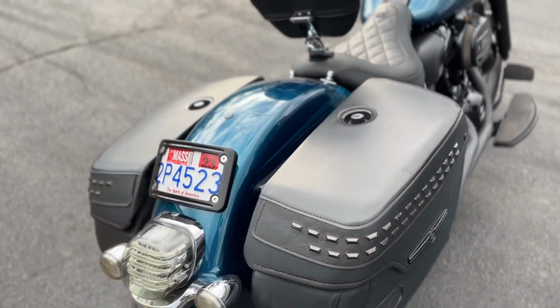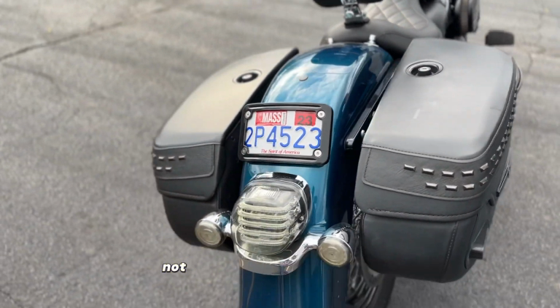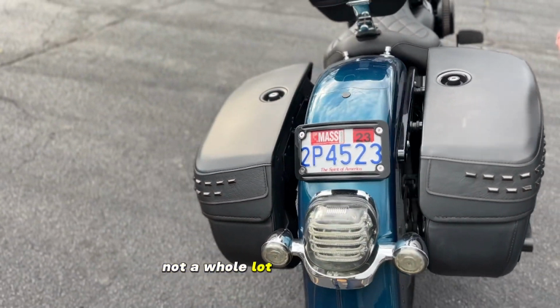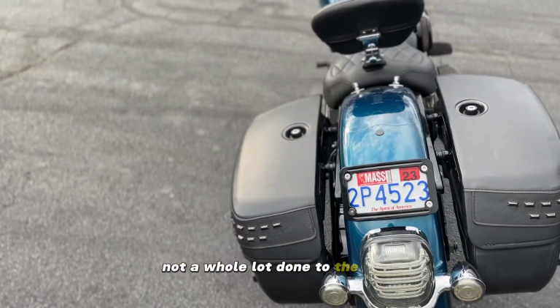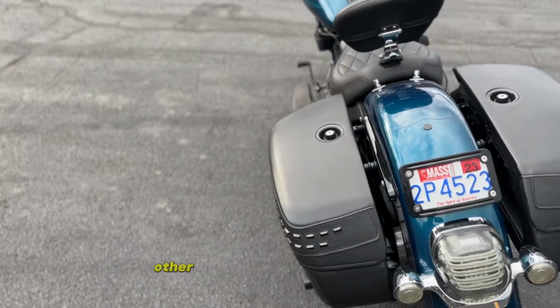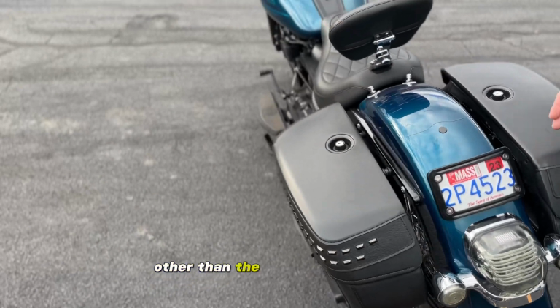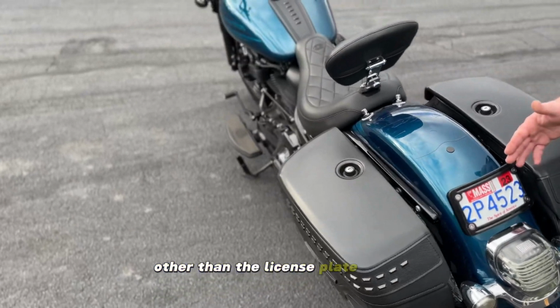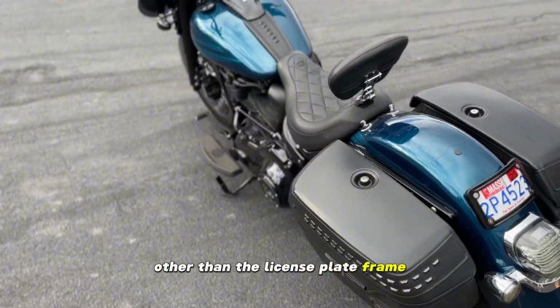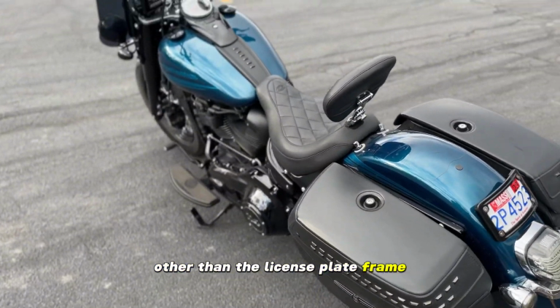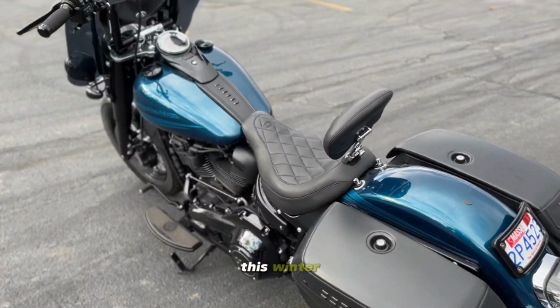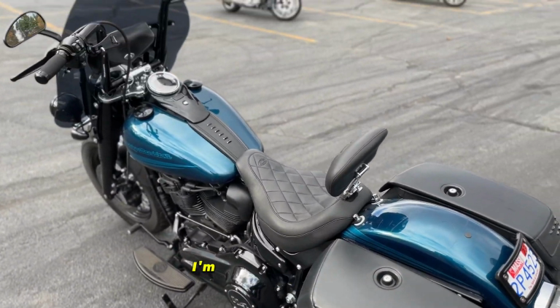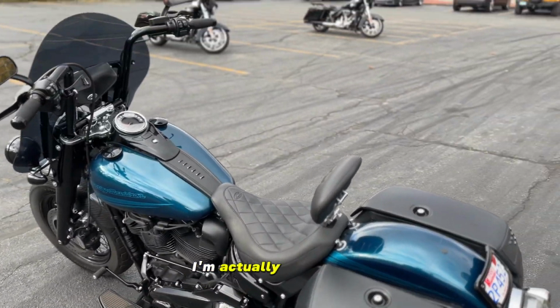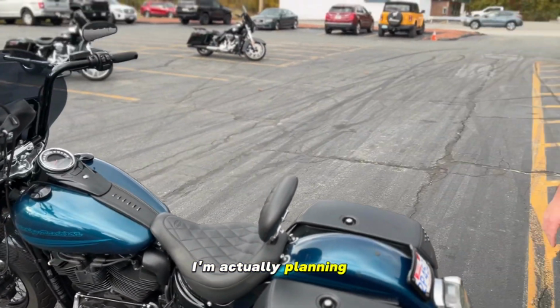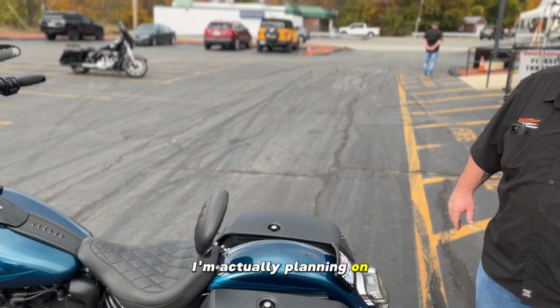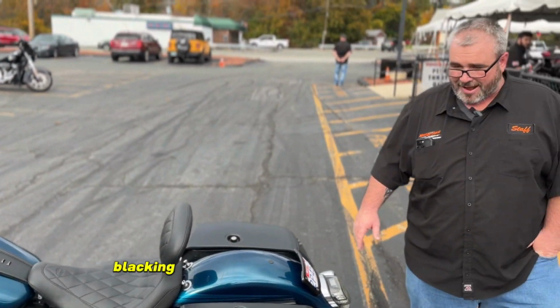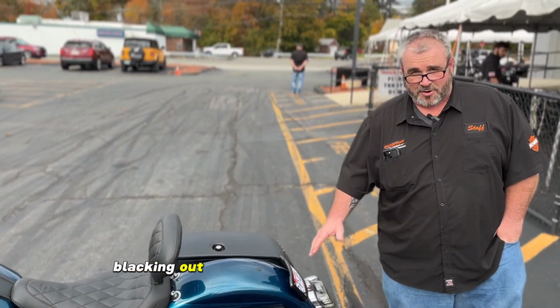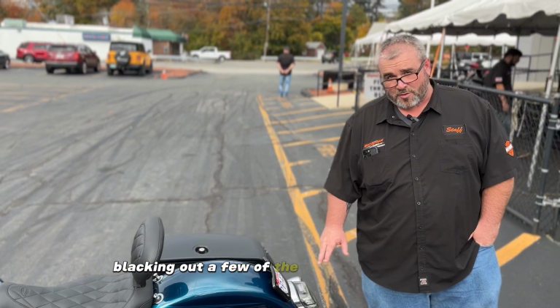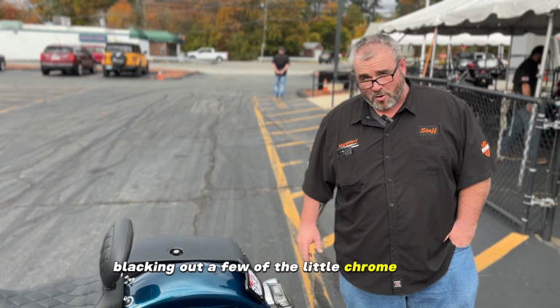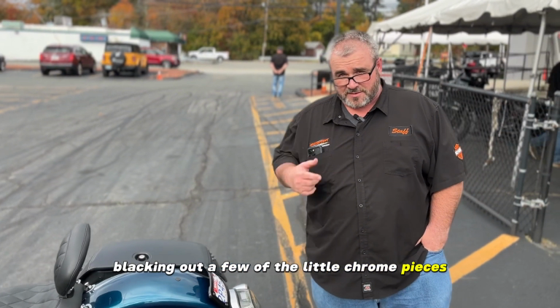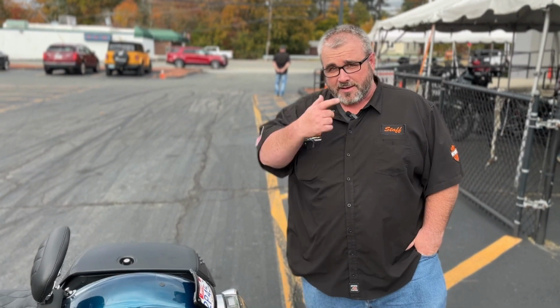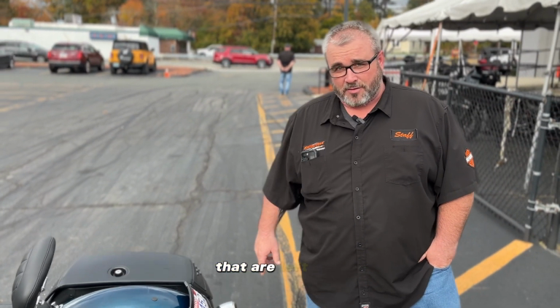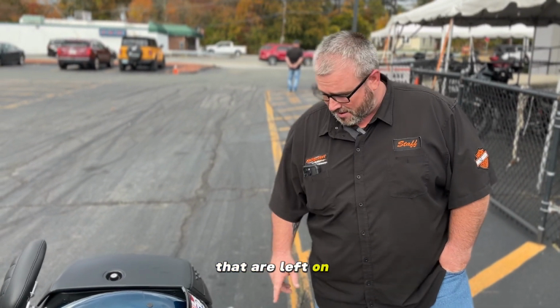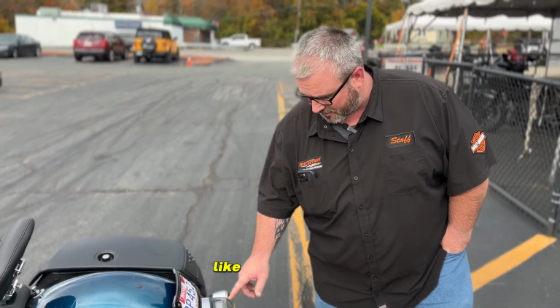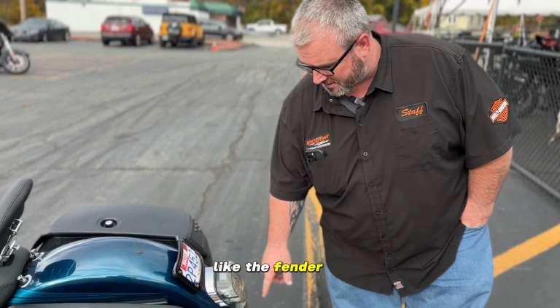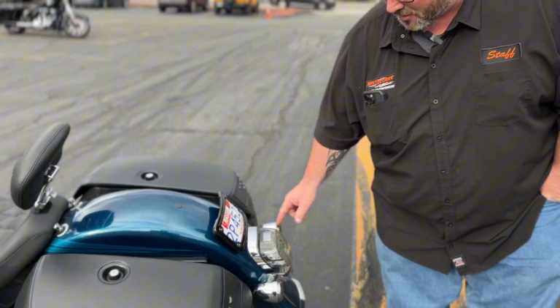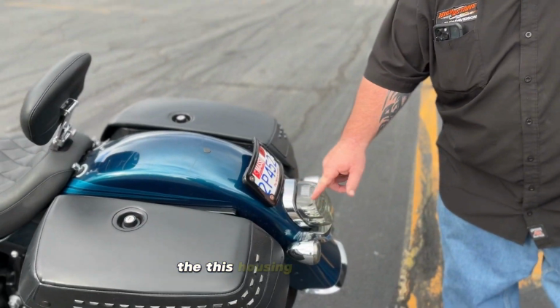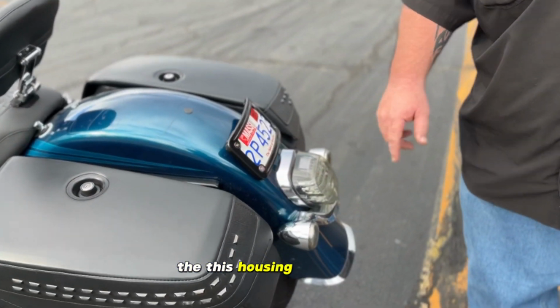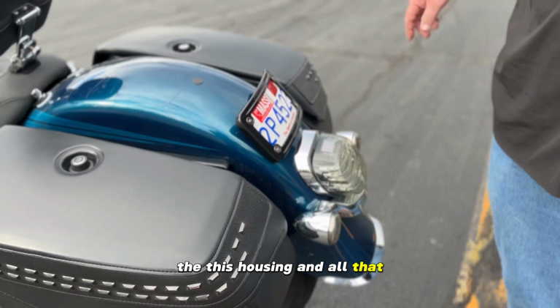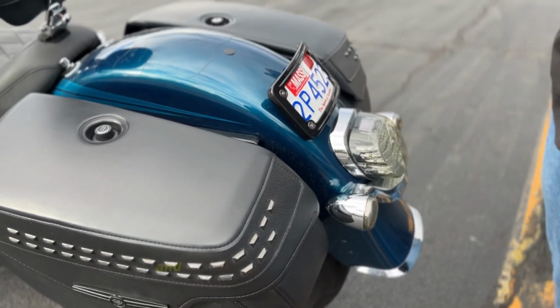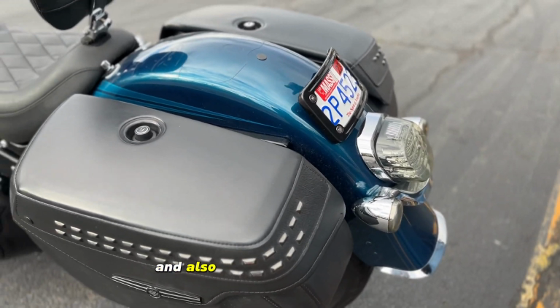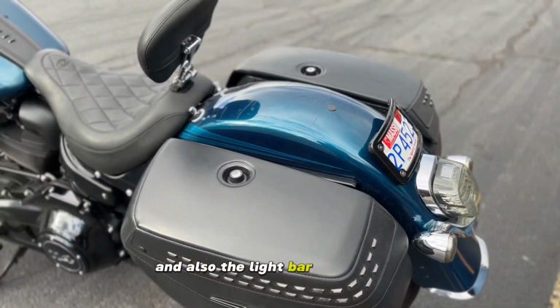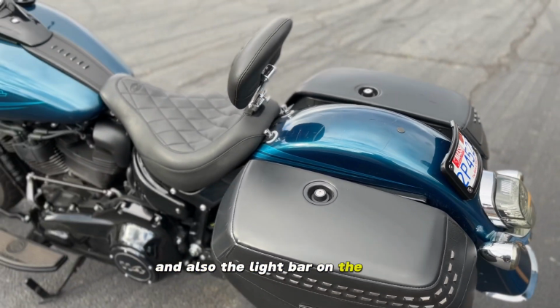Not a whole lot done to the back other than the license plate frame. This winter I'm actually planning on blacking out a few of the little chrome pieces that are left on it, like the fender tip, this housing and all that, and also the light bar on the front.